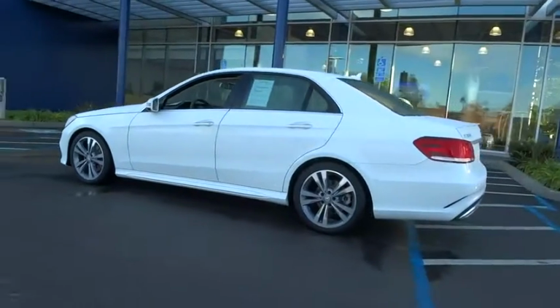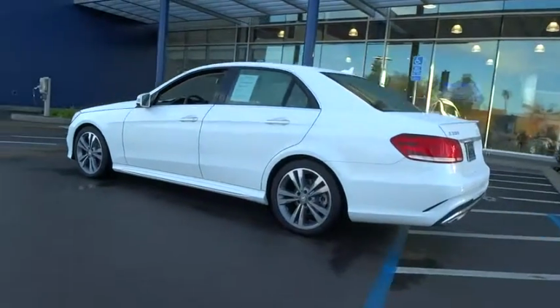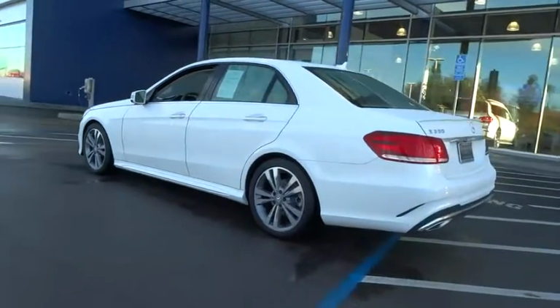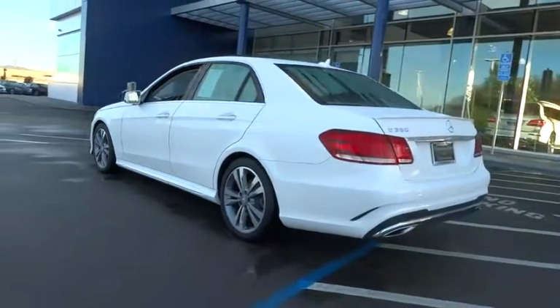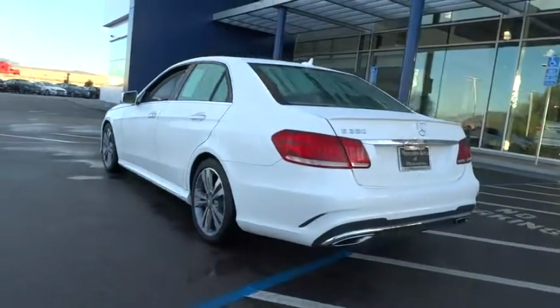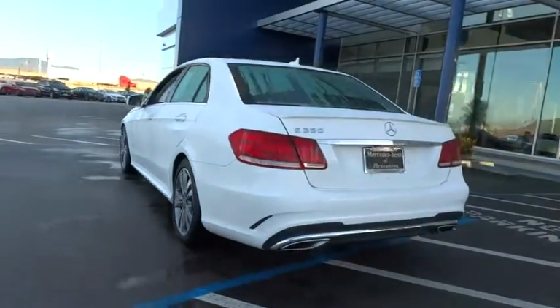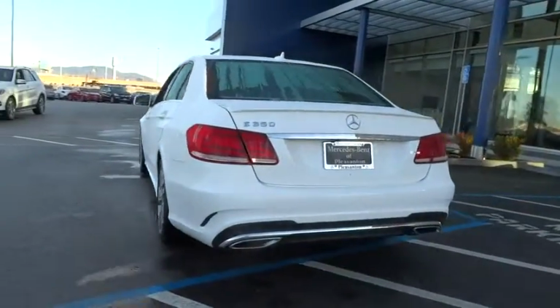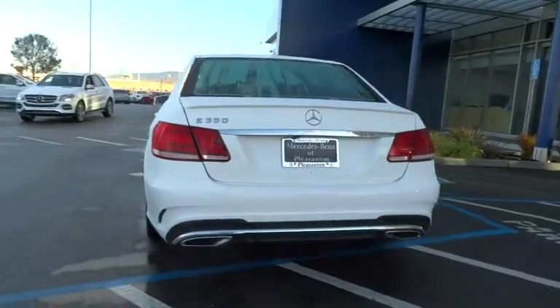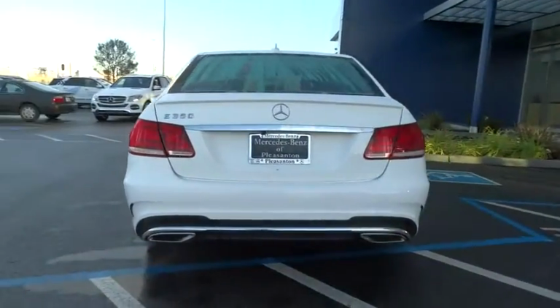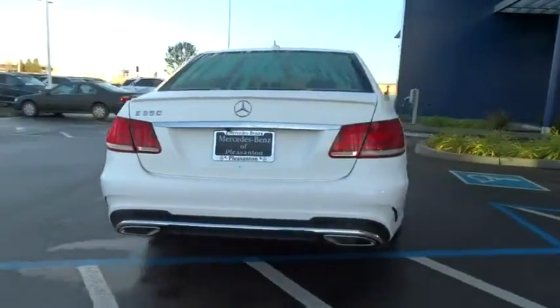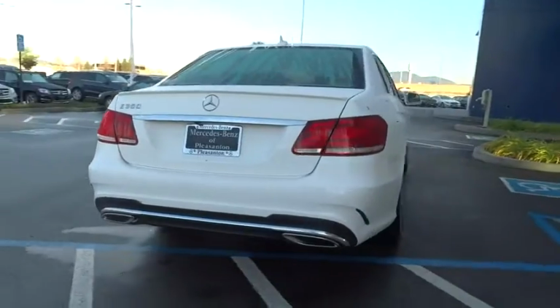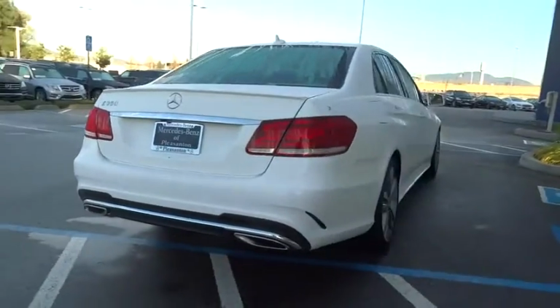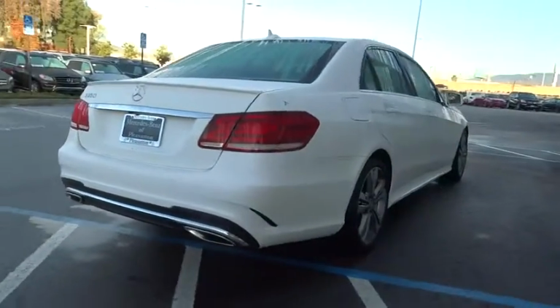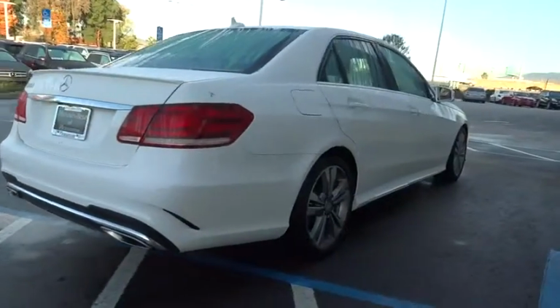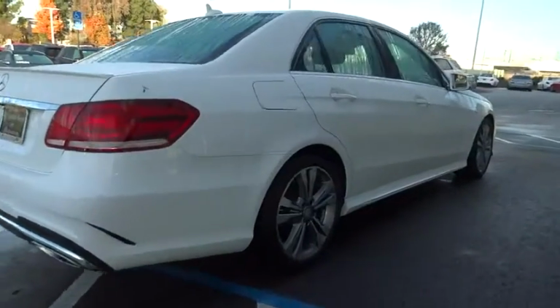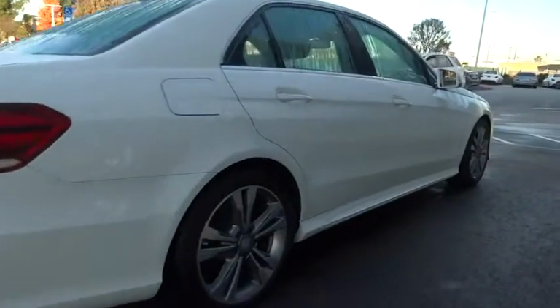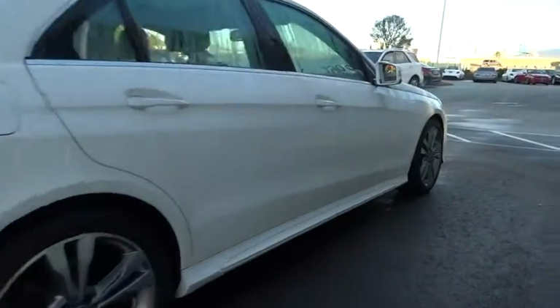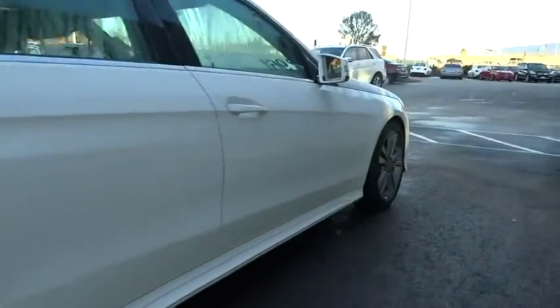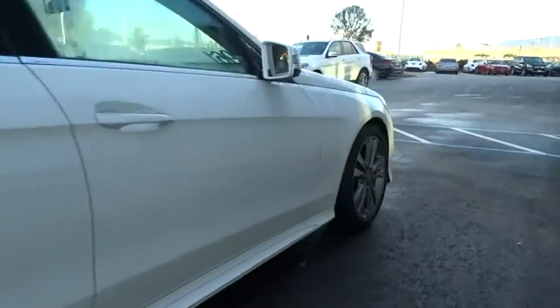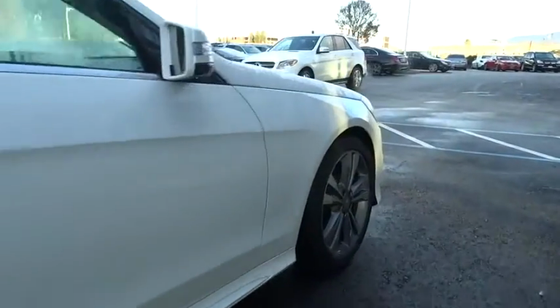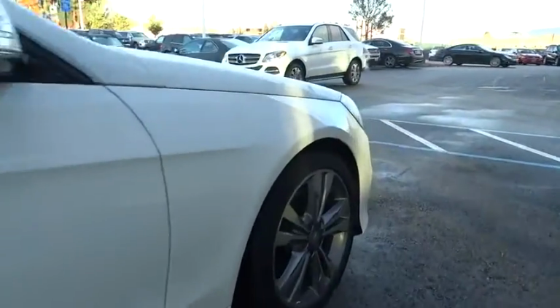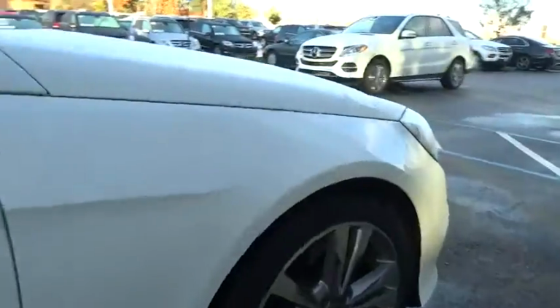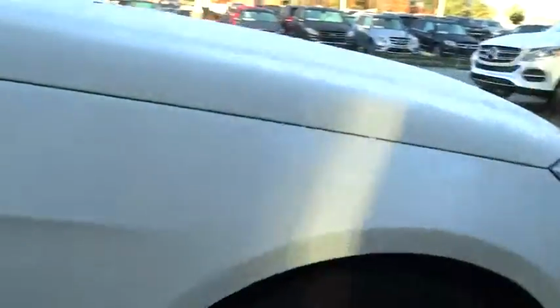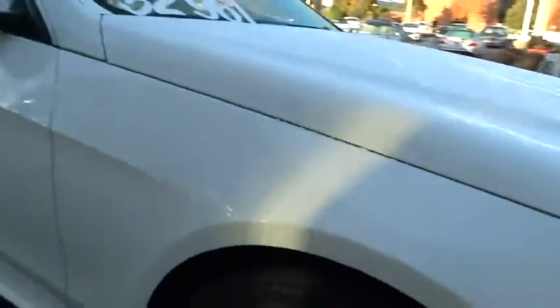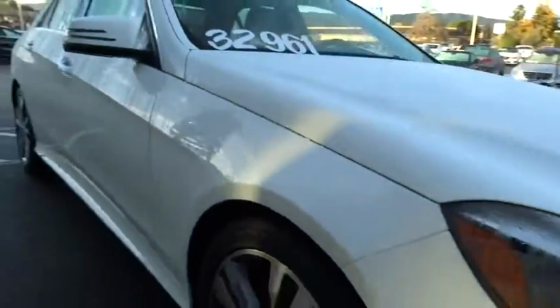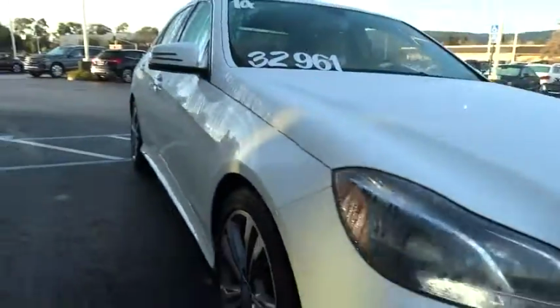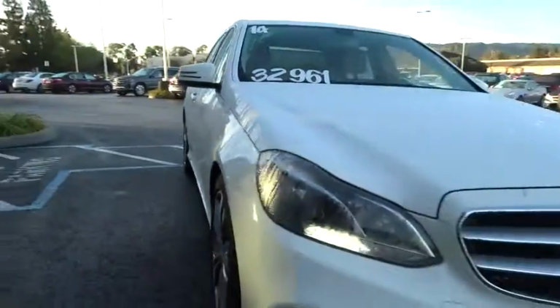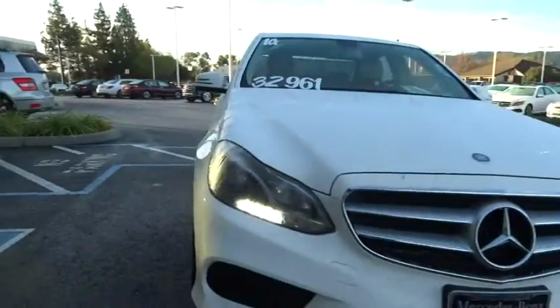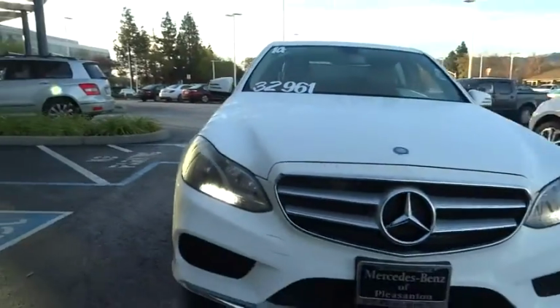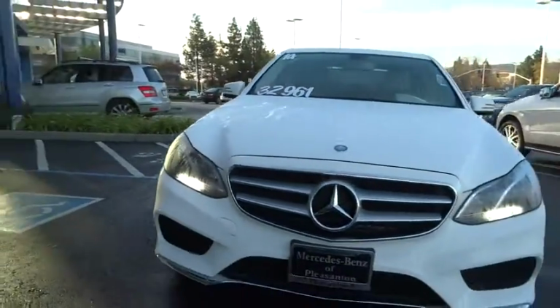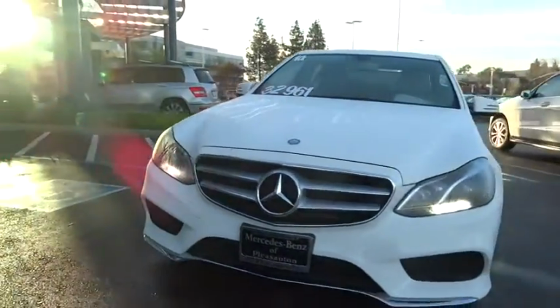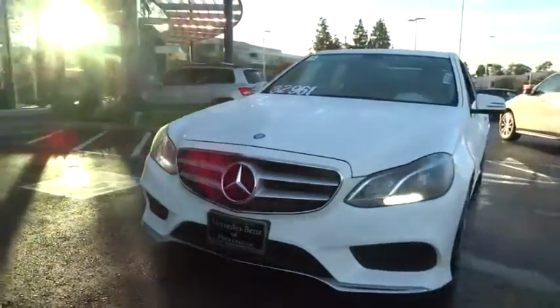This vehicle has less than 40,000 miles. Here are some of this vehicle's great options: power passenger seat, keyless entry, traction control, stability control, steering wheel audio controls, anti-lock braking system, moonroof, Bluetooth.